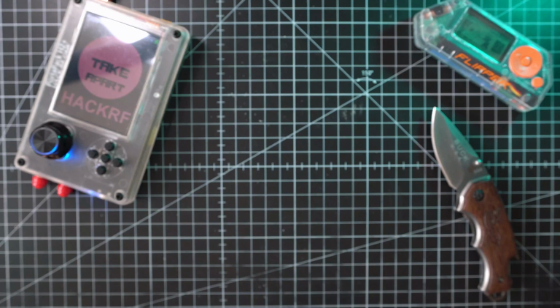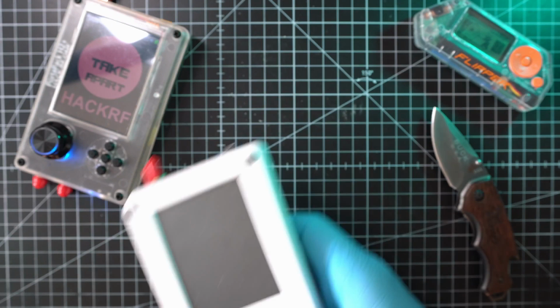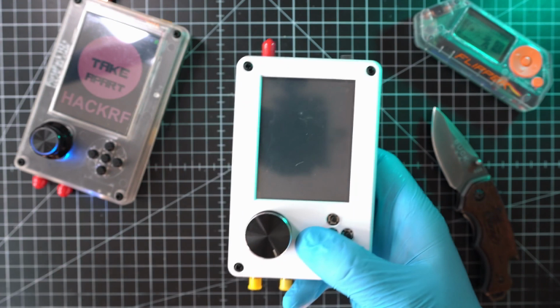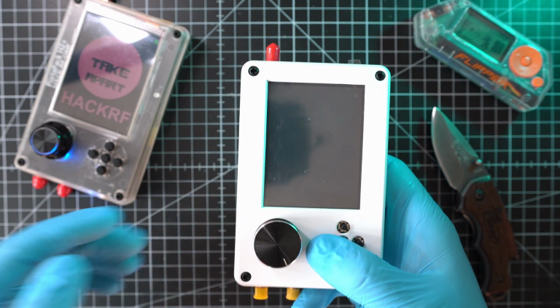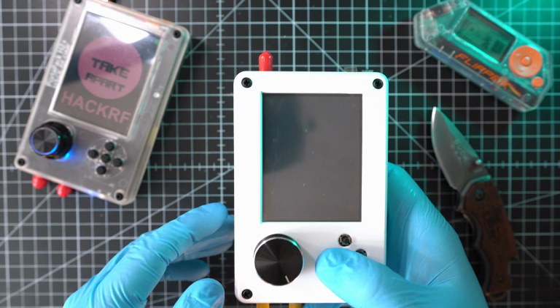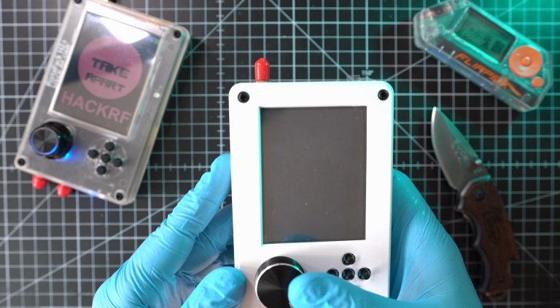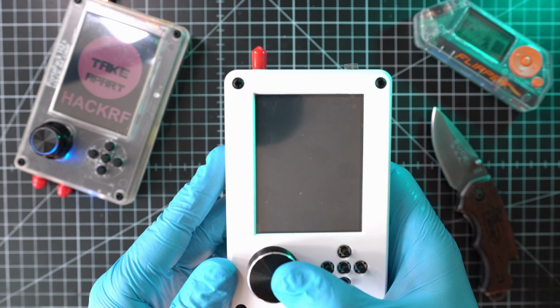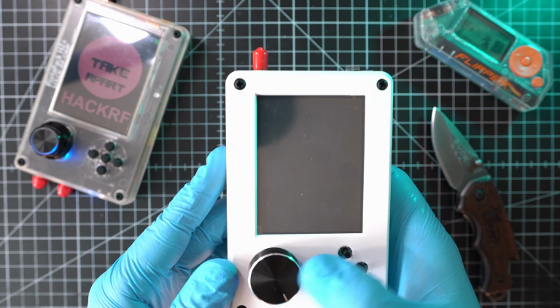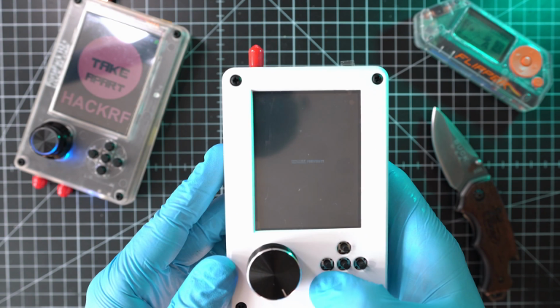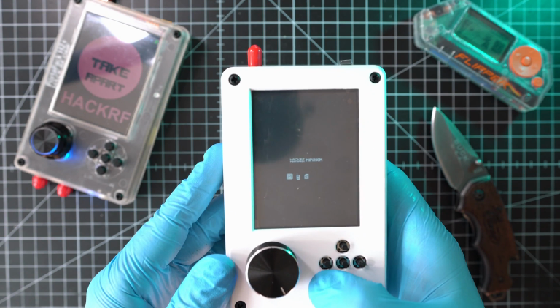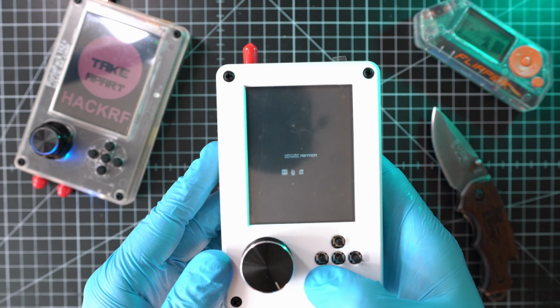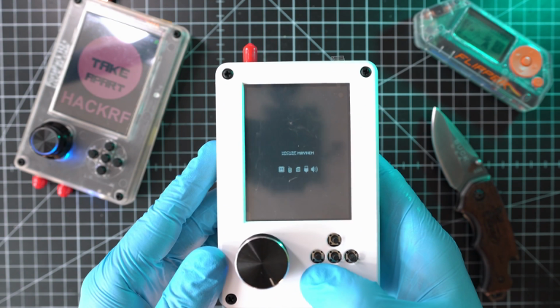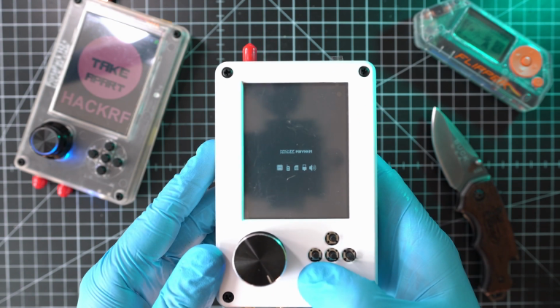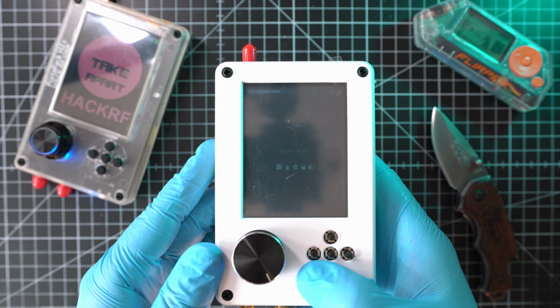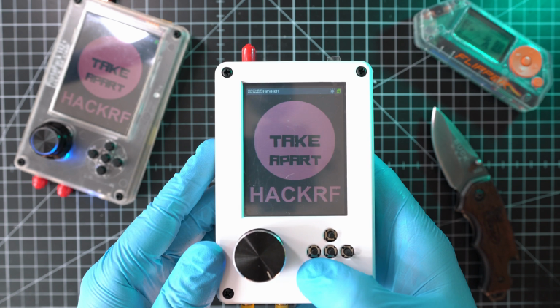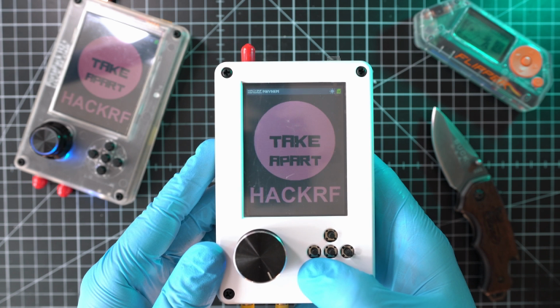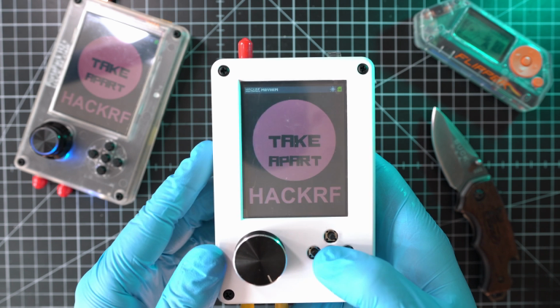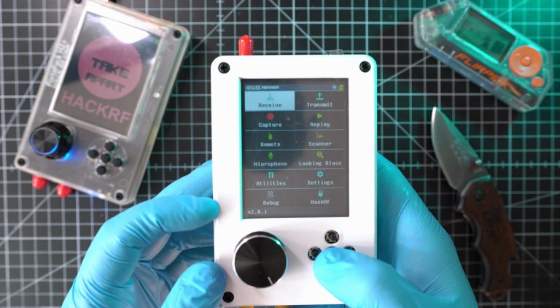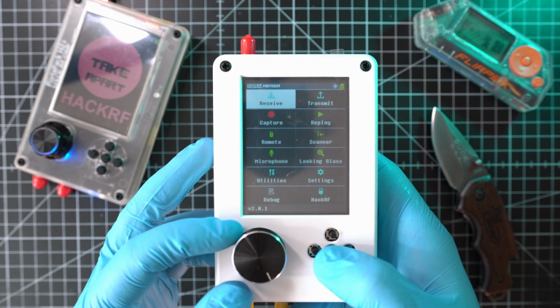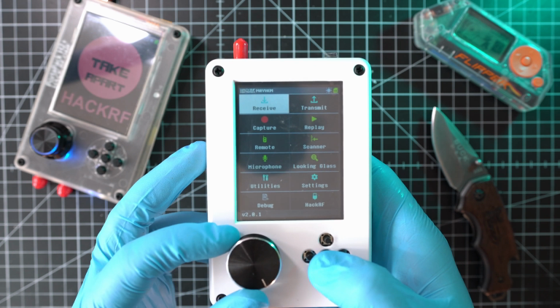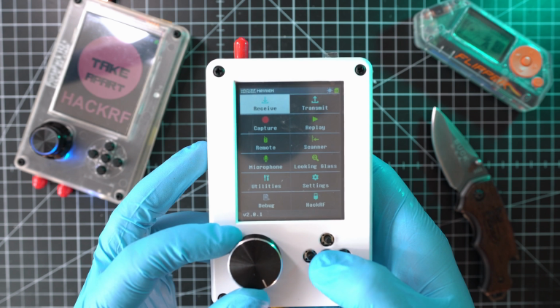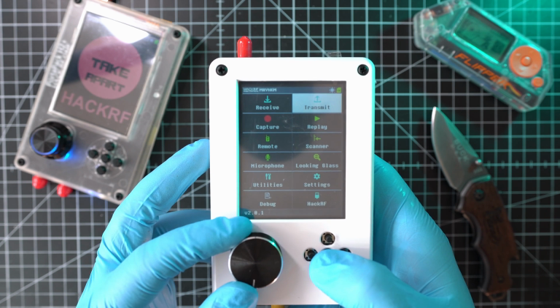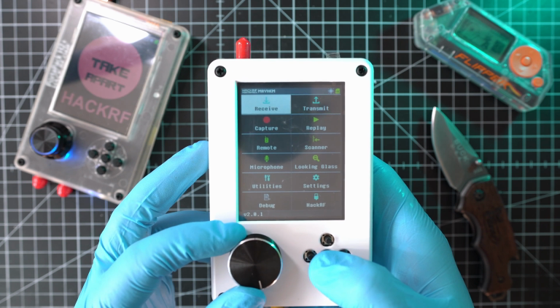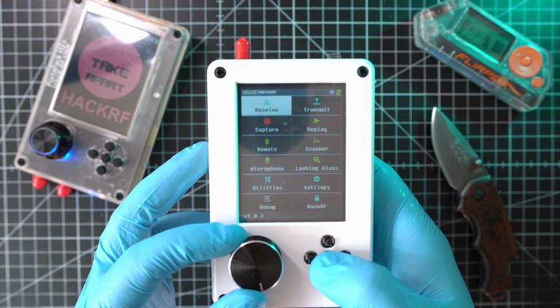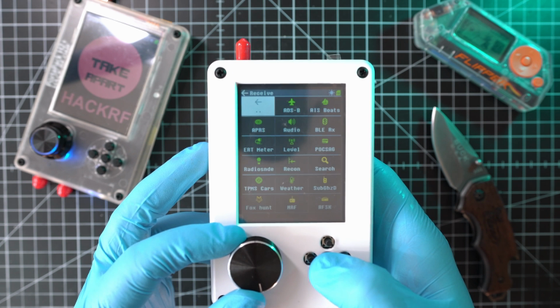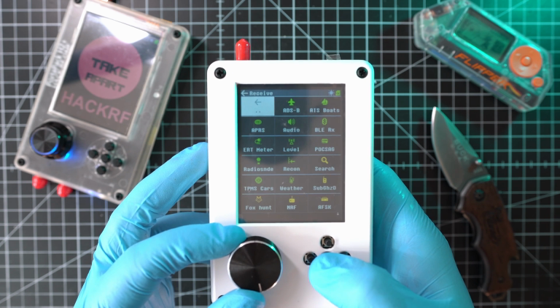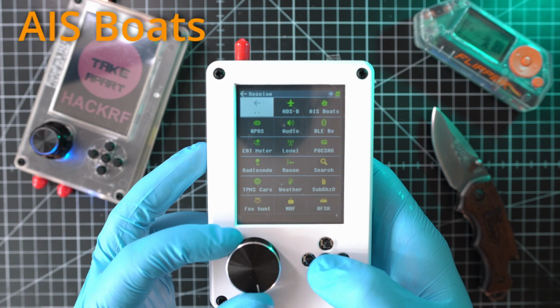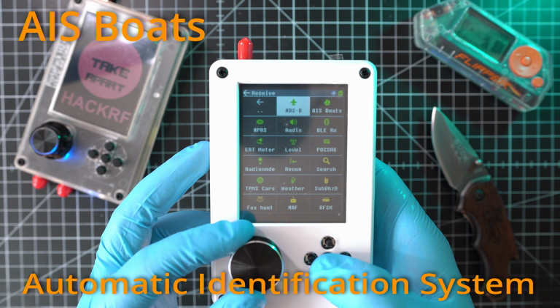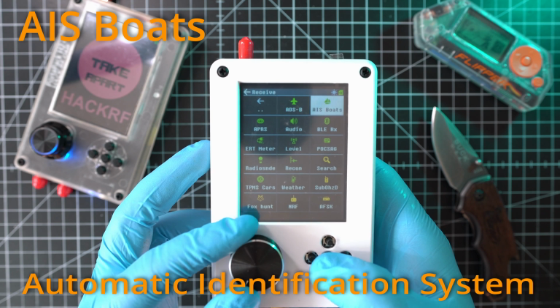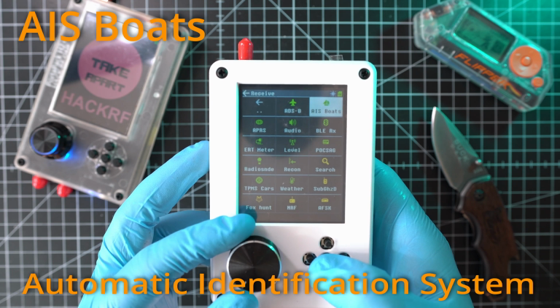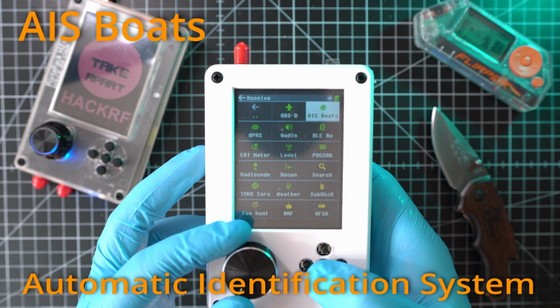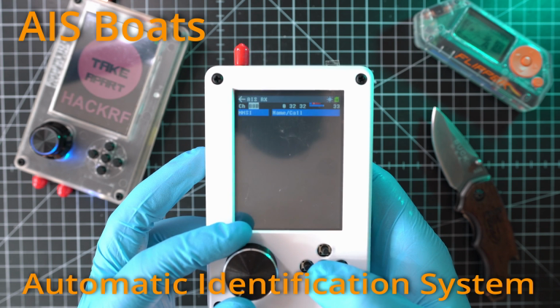Welcome back to Take A Part and to another video from HackRF Portapack H2 Plus Apps Series. Today, we're gonna look at the Receive and AIS Boats App.